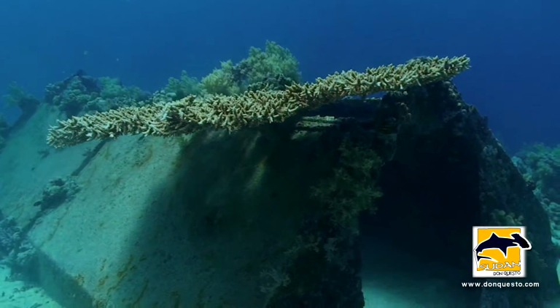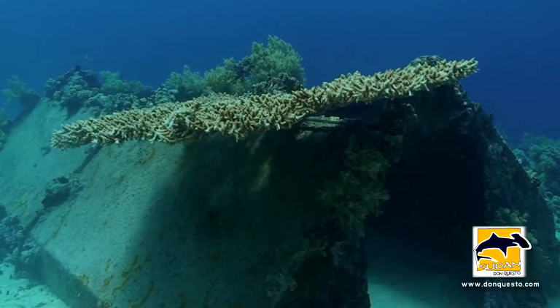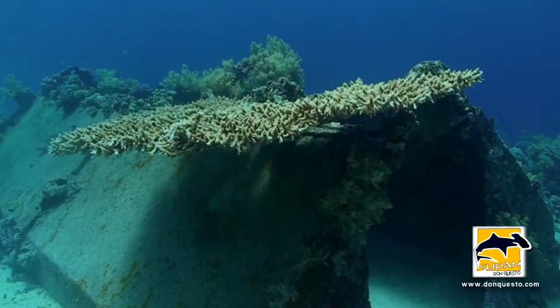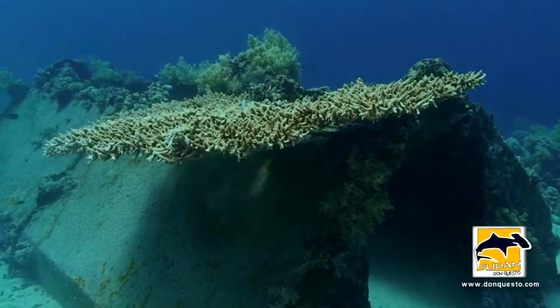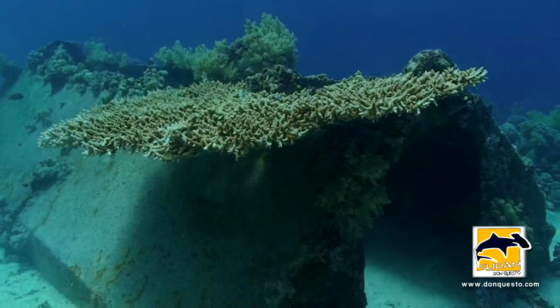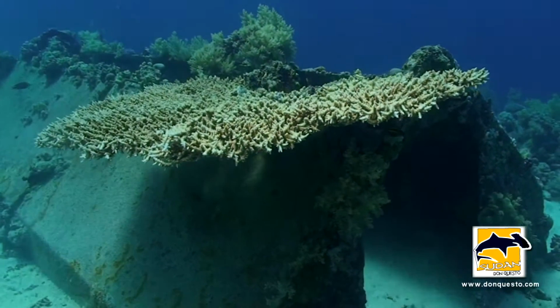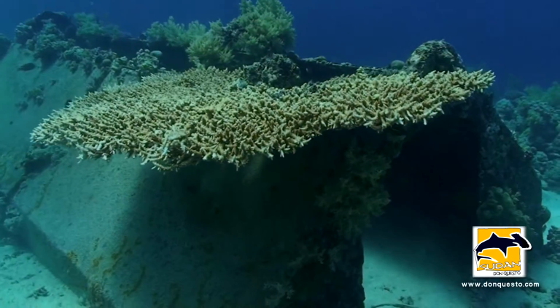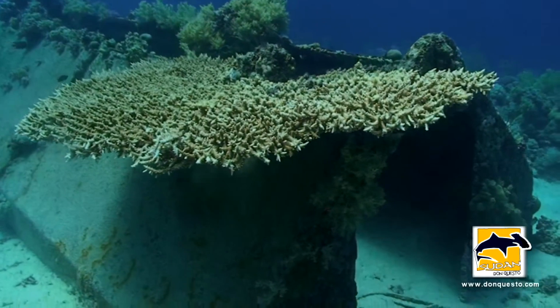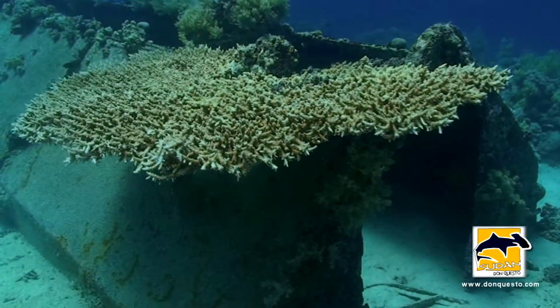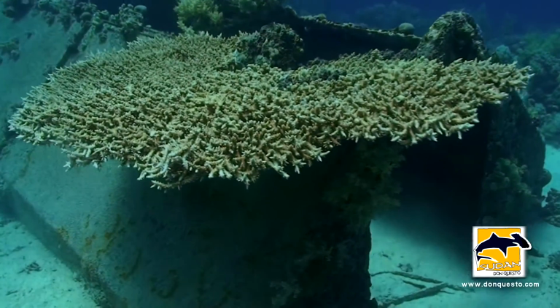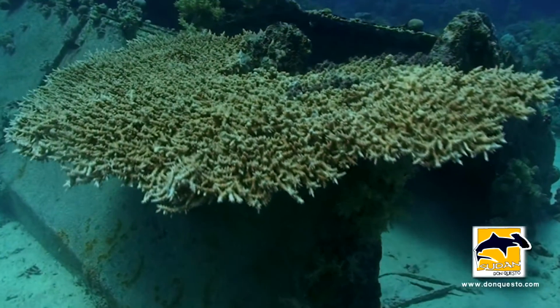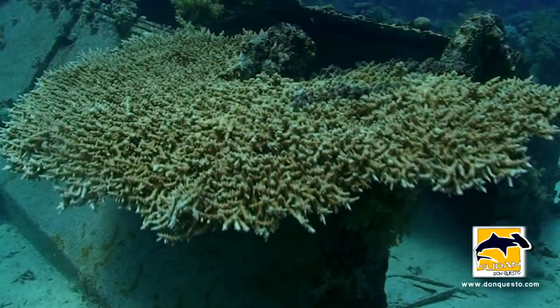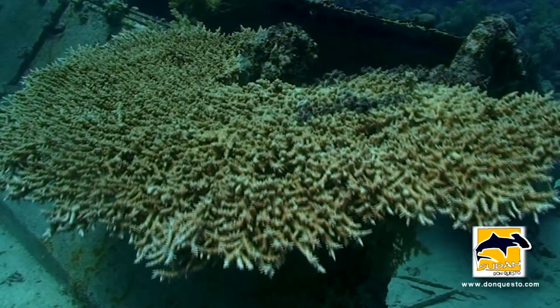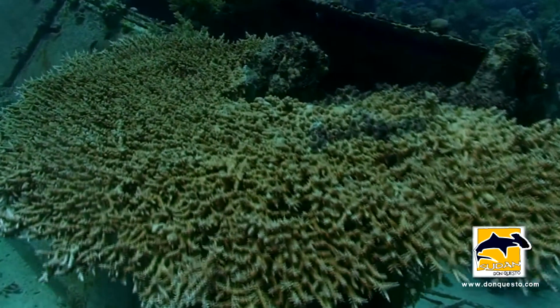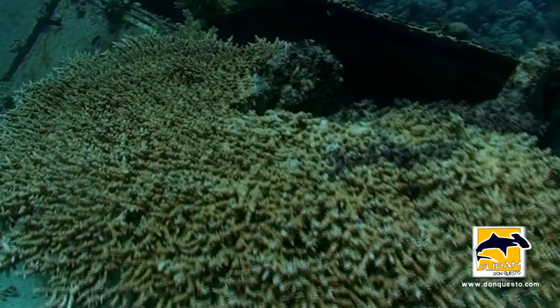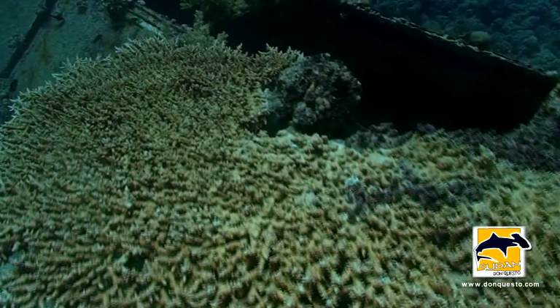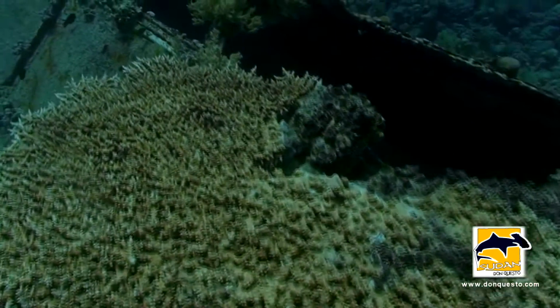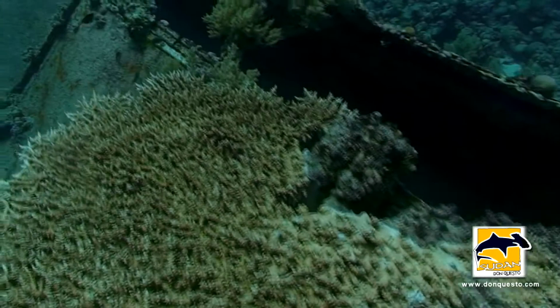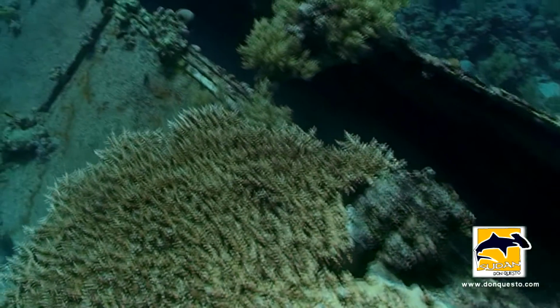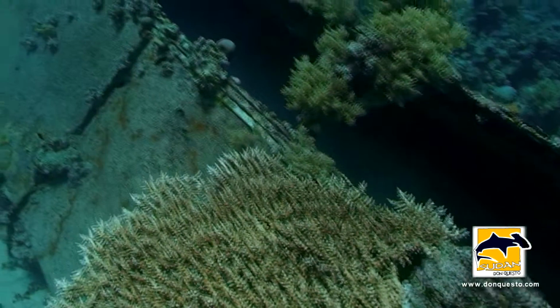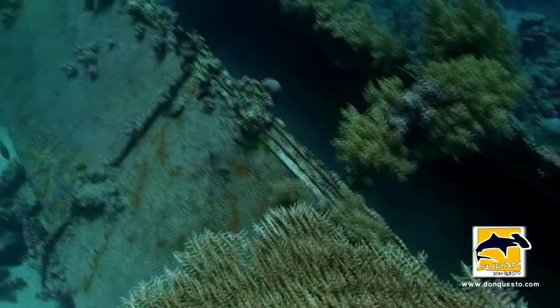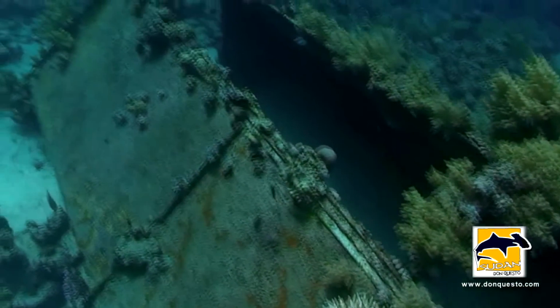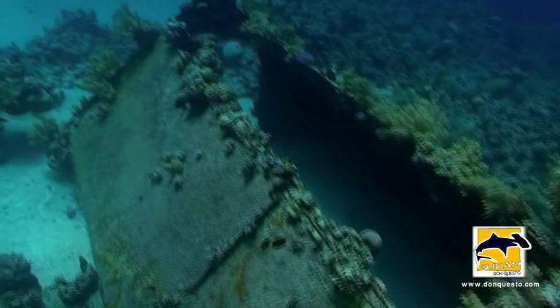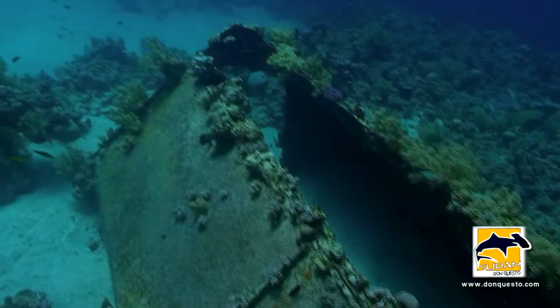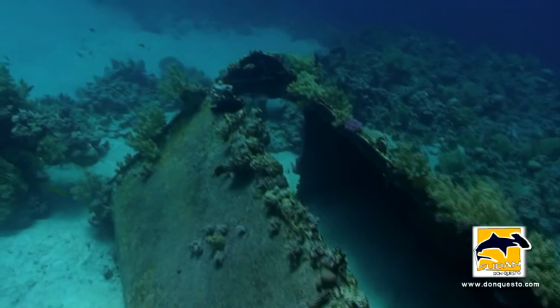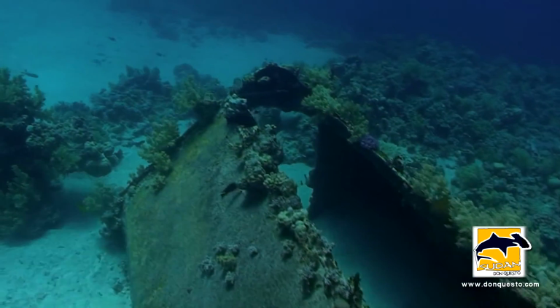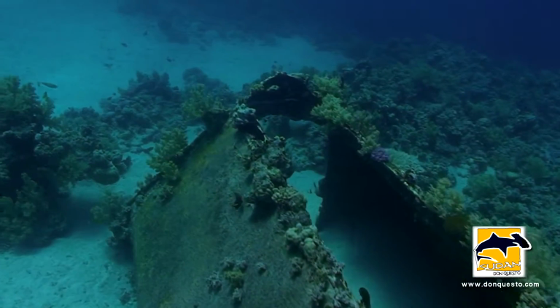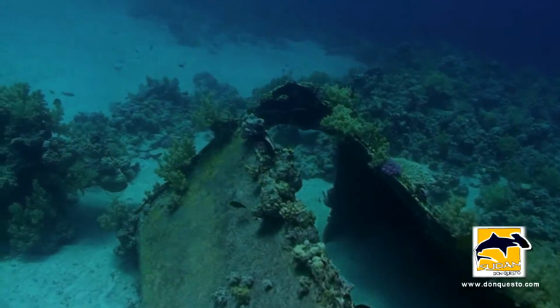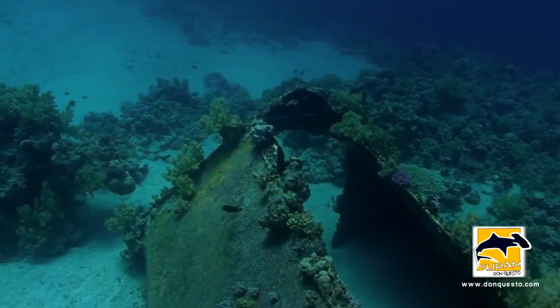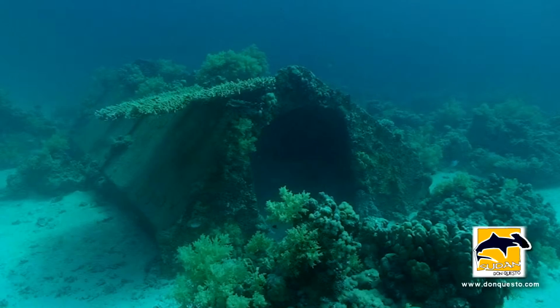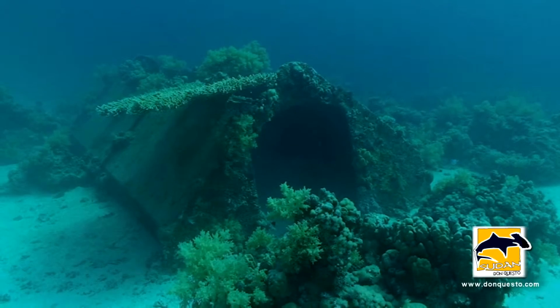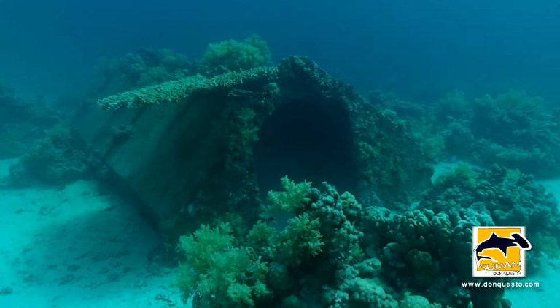Just a few meters away, another but smaller remnant of Precontinent Deux, nowadays crowned by an enormous table coral. This has been formally used as a garage for underwater scooters.